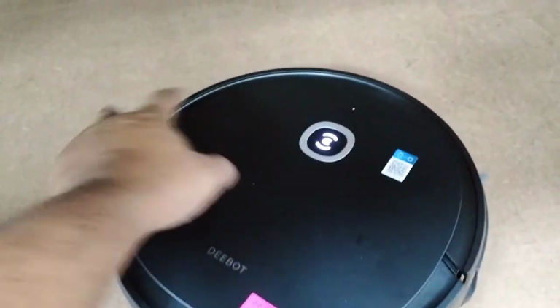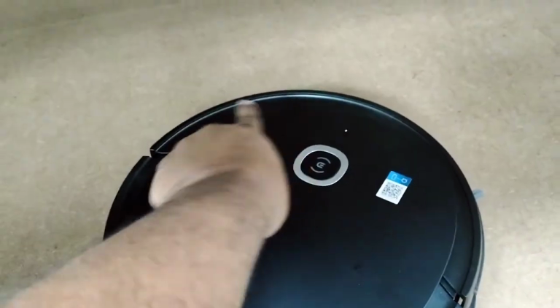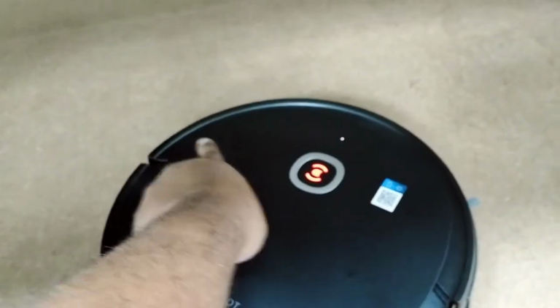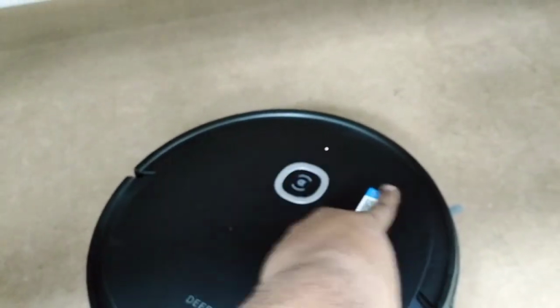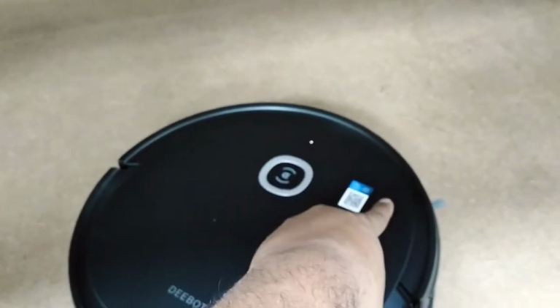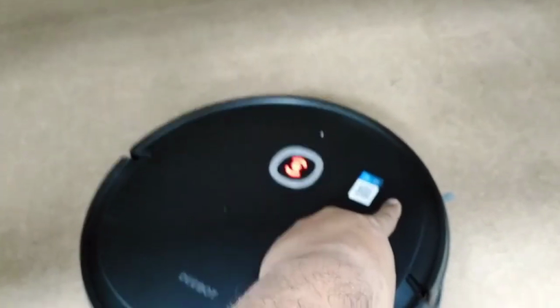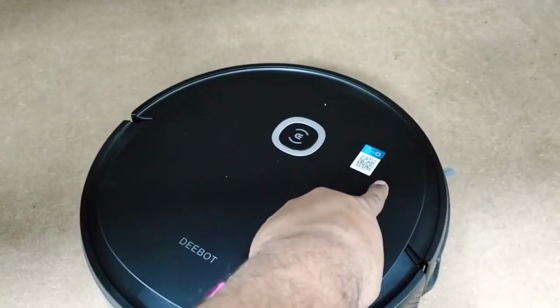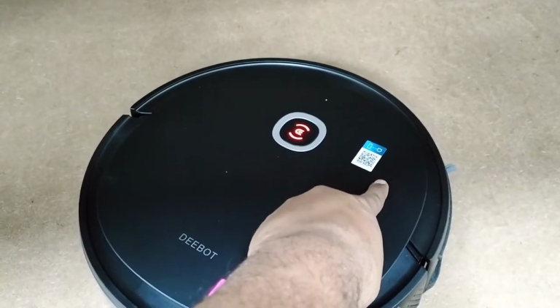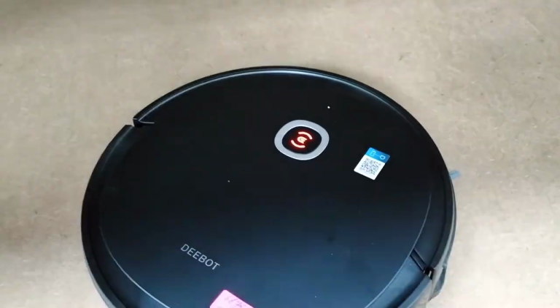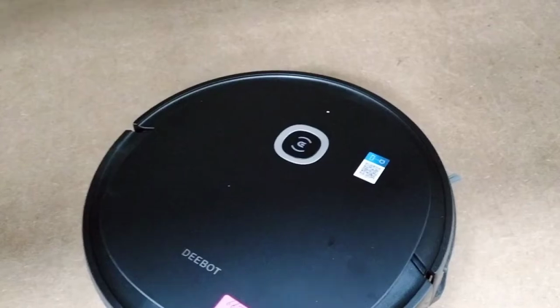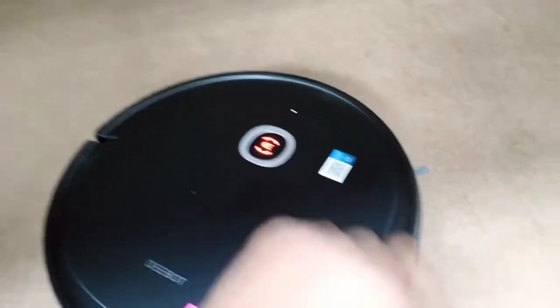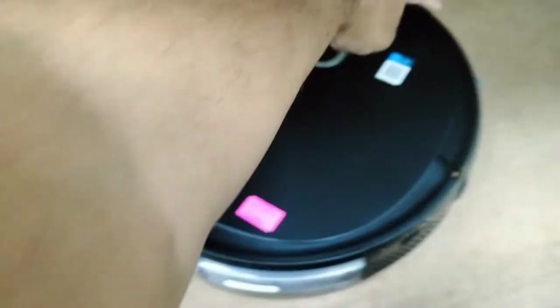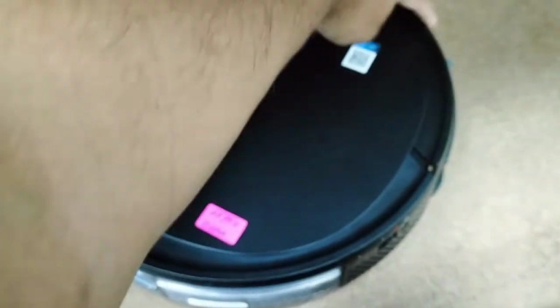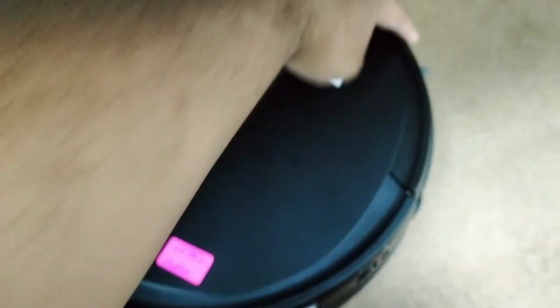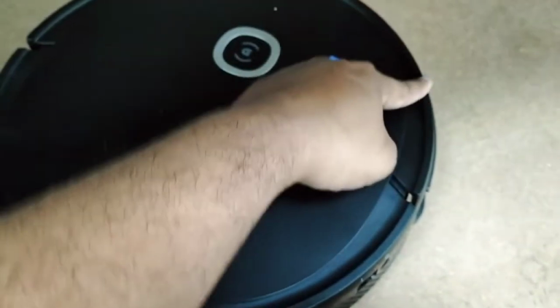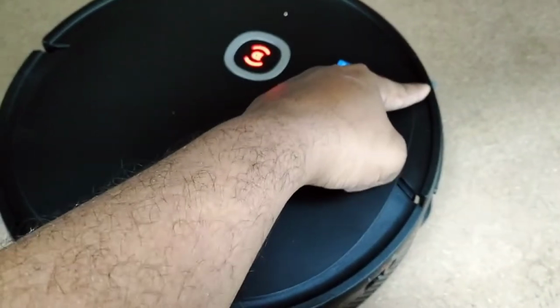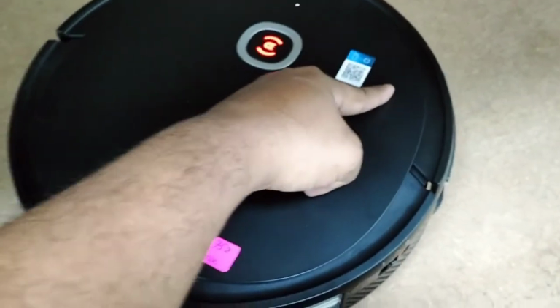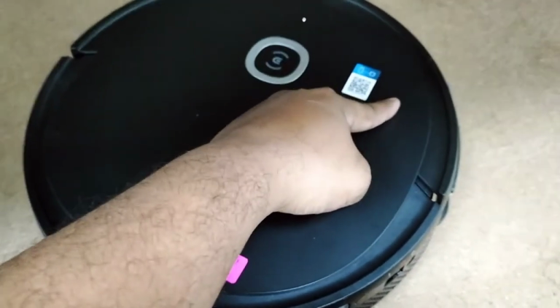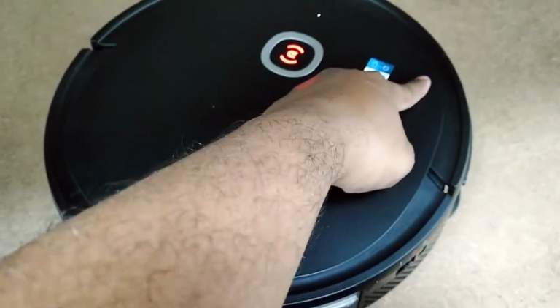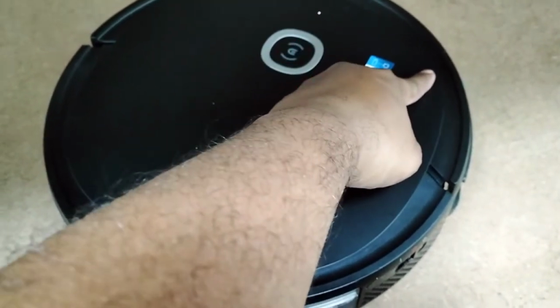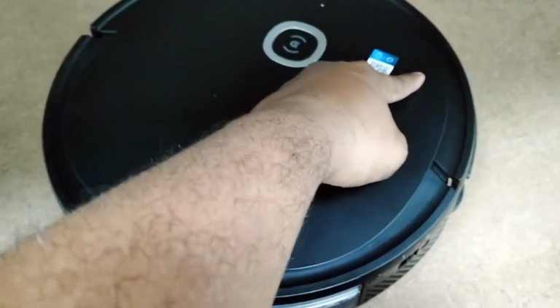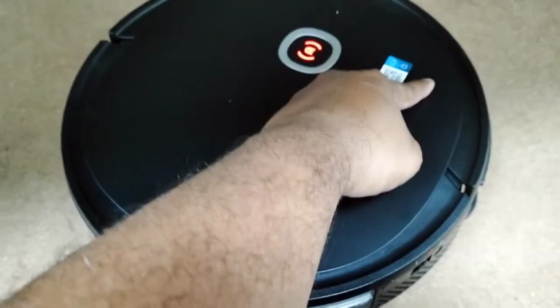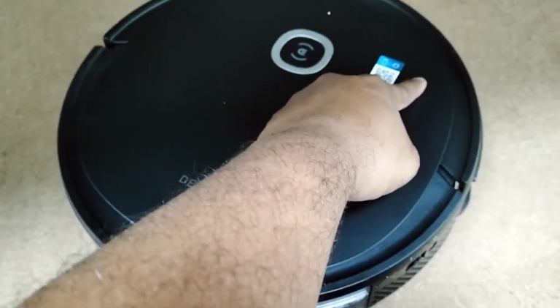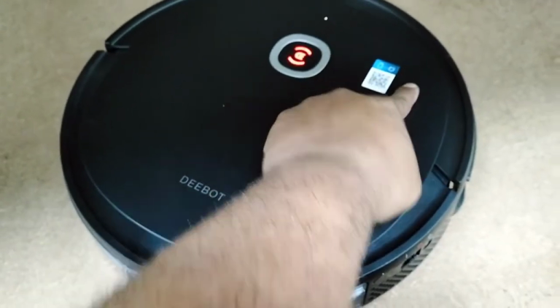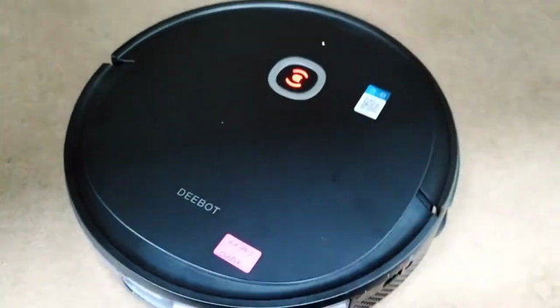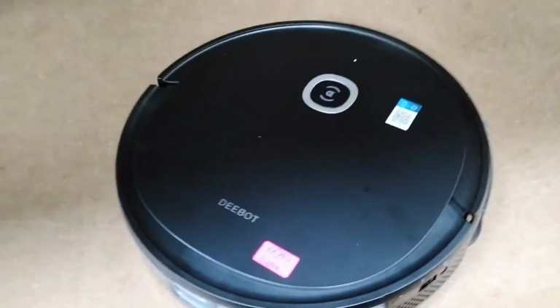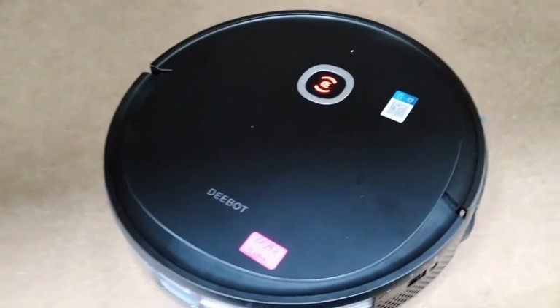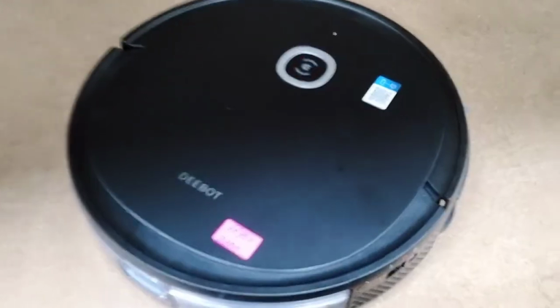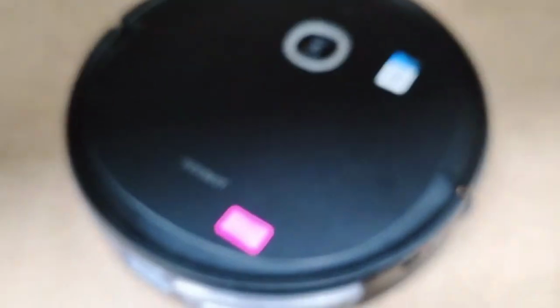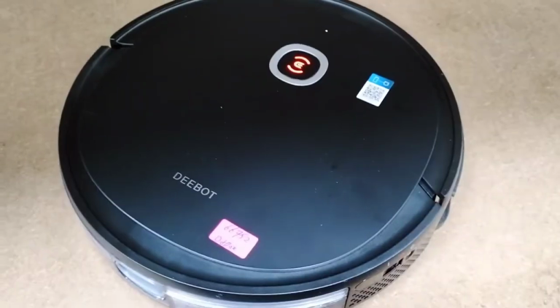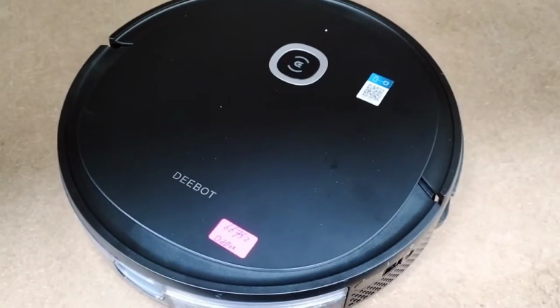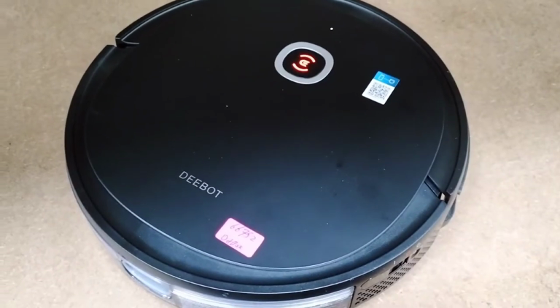Behind this bumper there are two clips — one here and one here. When we press the bumper it should bounce back, but maybe once it goes in and gets stuck there, that is the reason. So we will open it and see what the issue is.